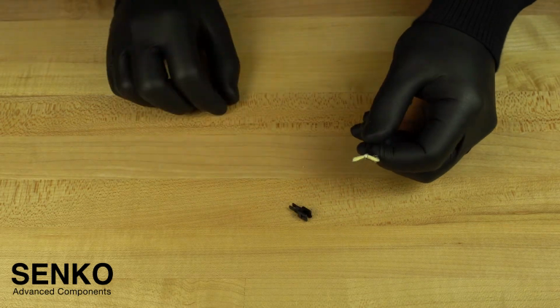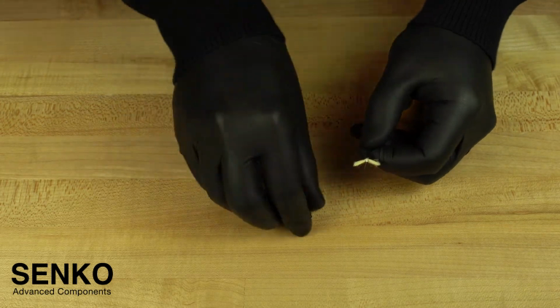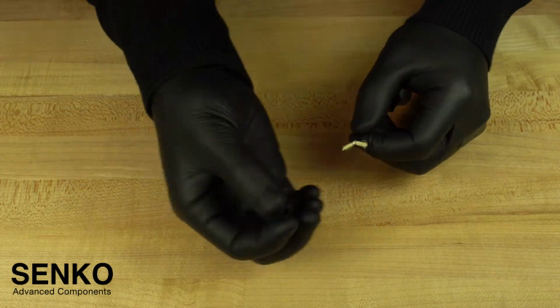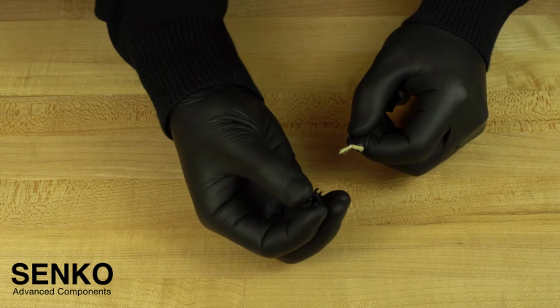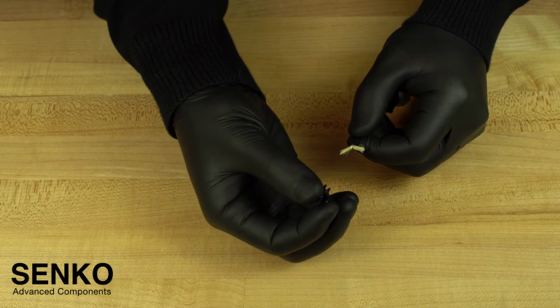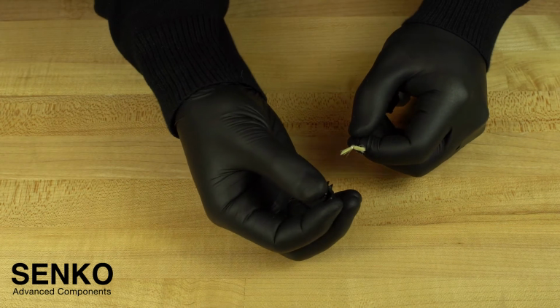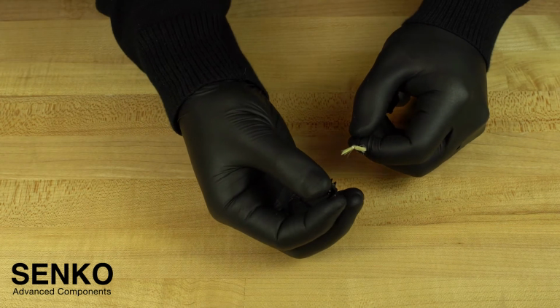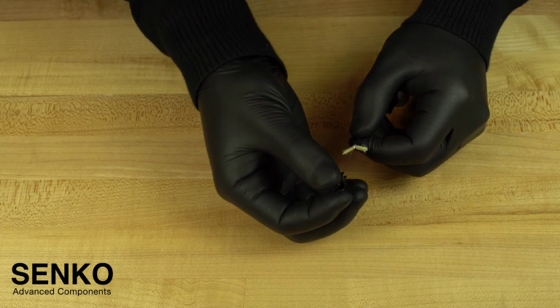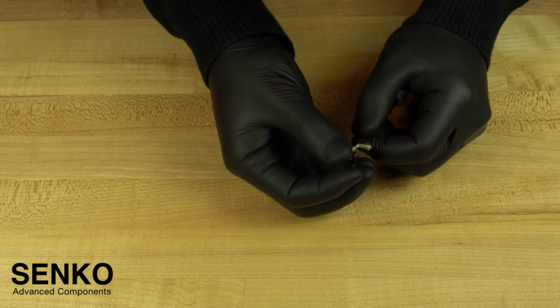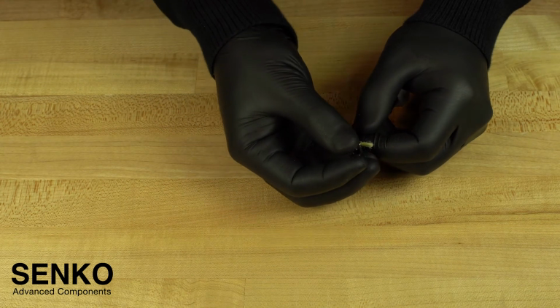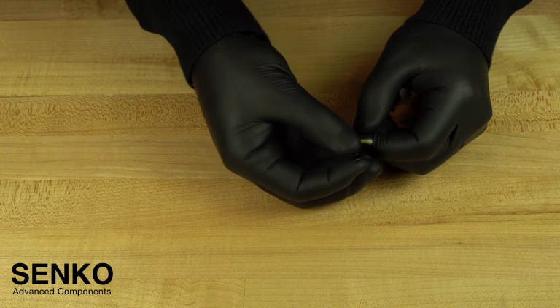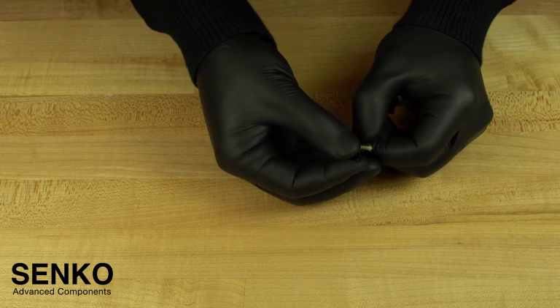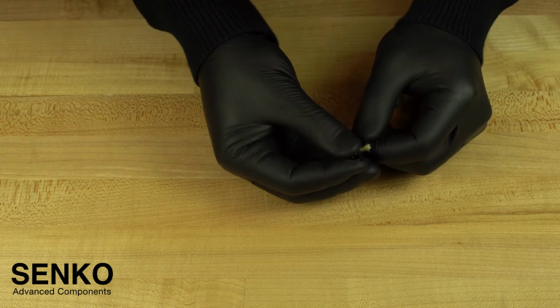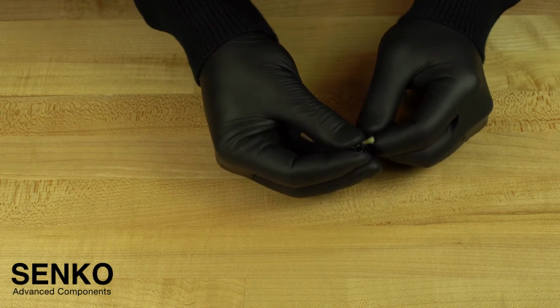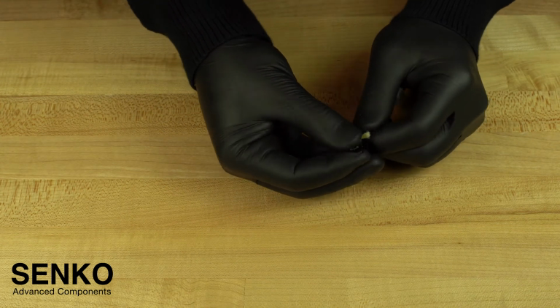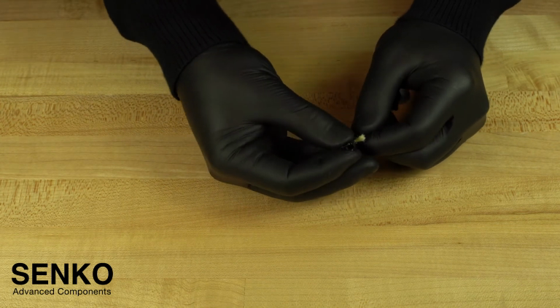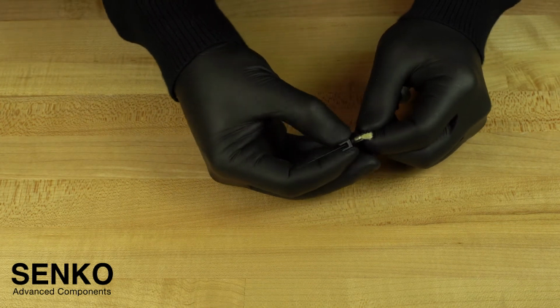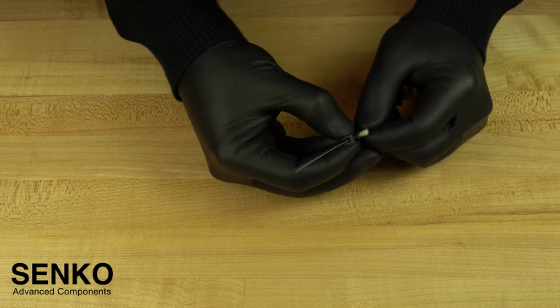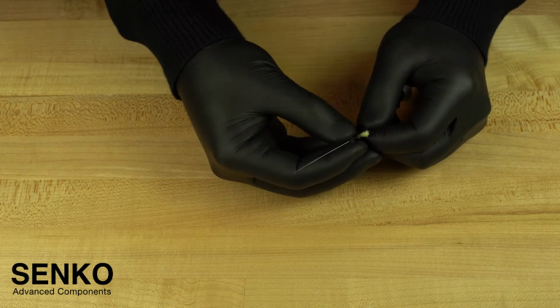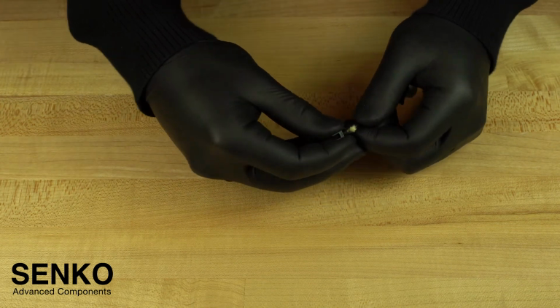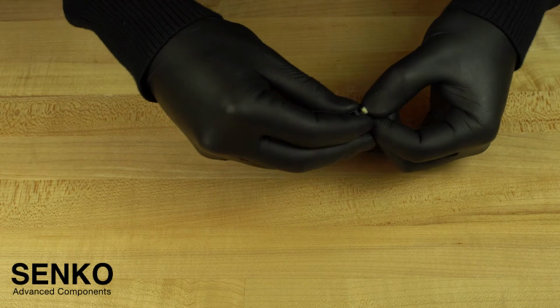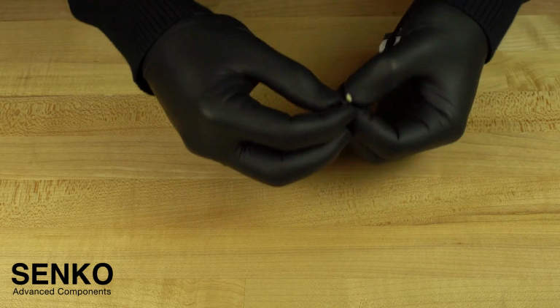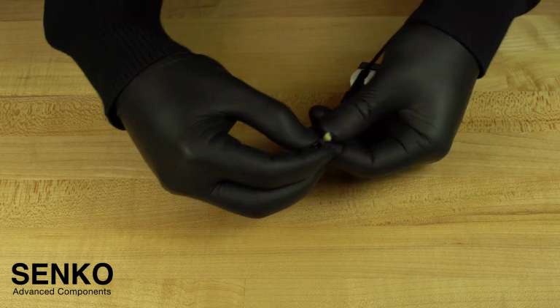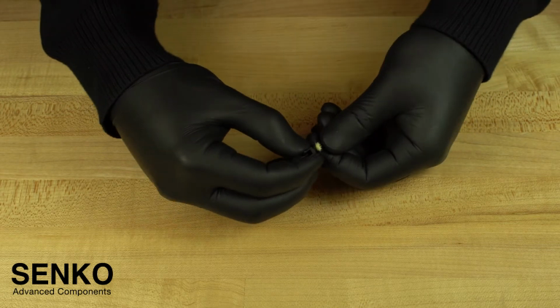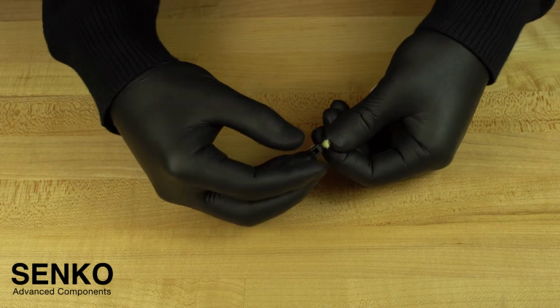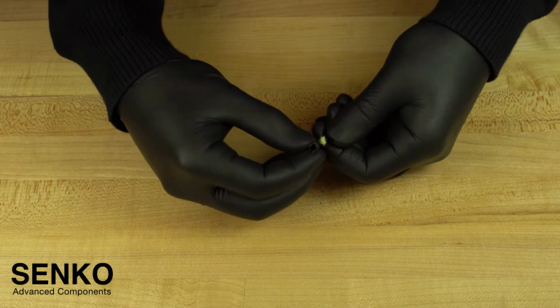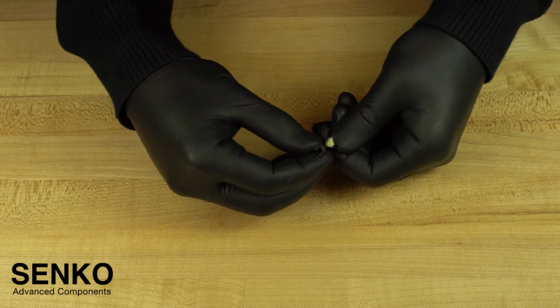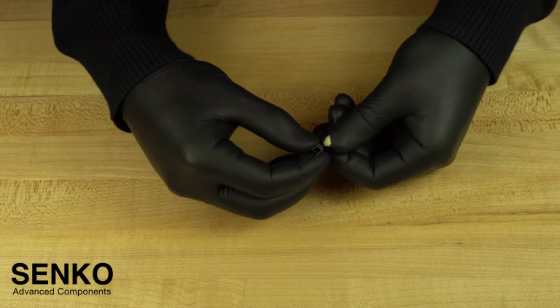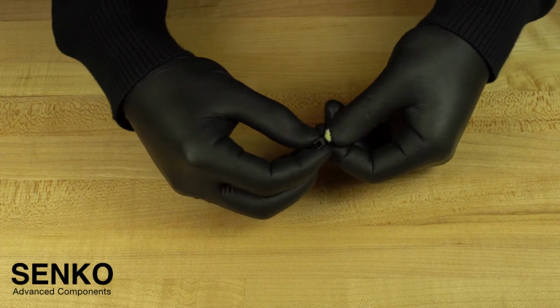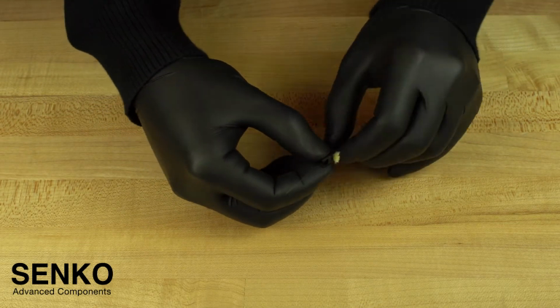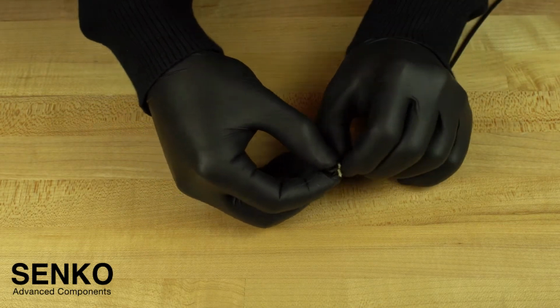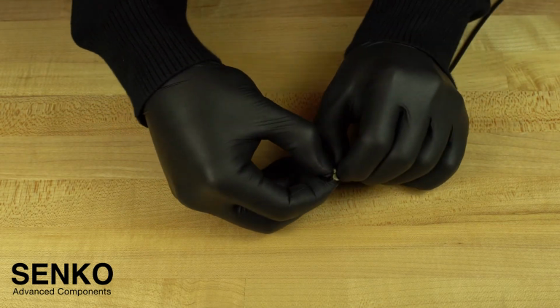You can then slide the back post onto the beginning of the cable jacket where you will feel resistance. Make sure the 900 micron type buffer stub is going through the hole of the back post.